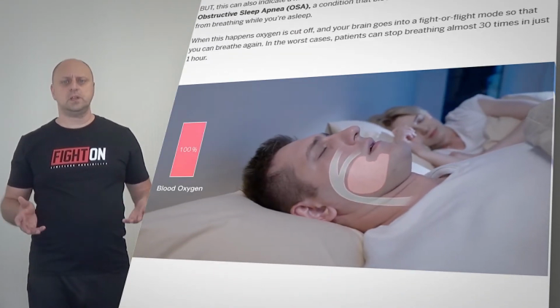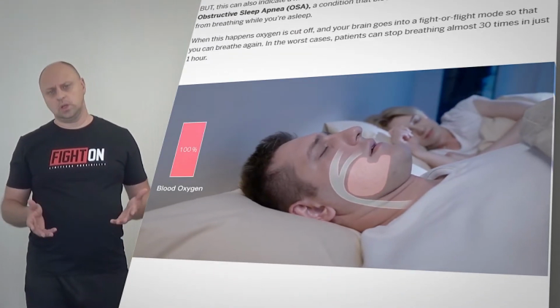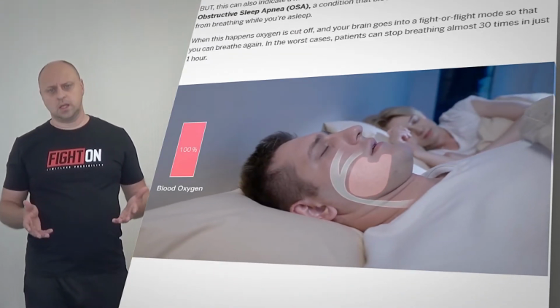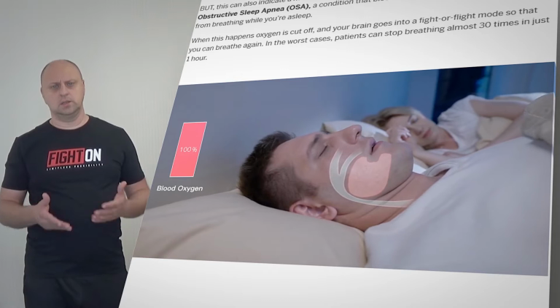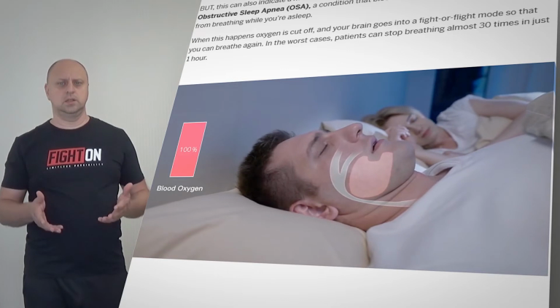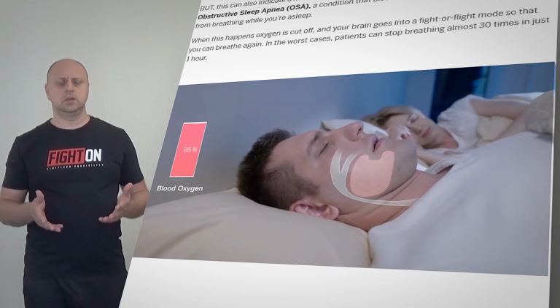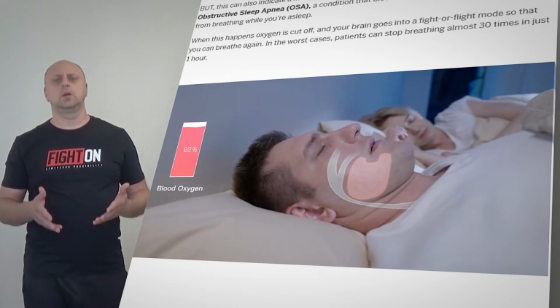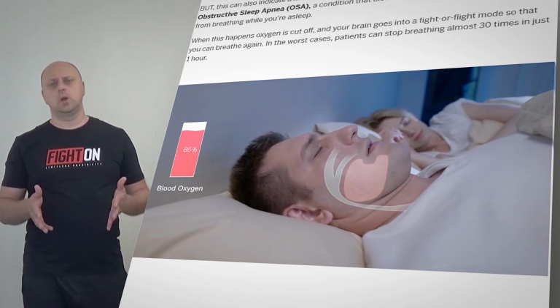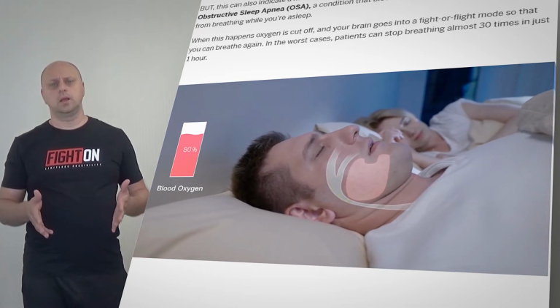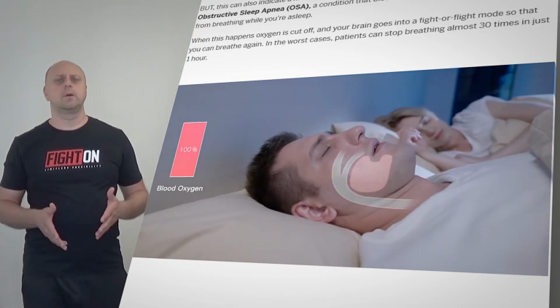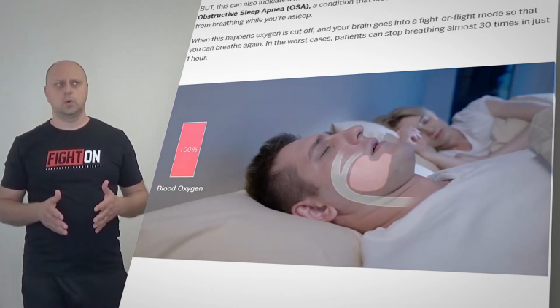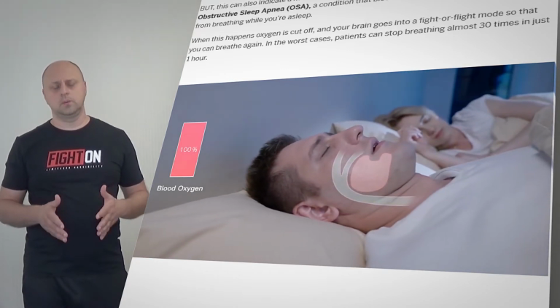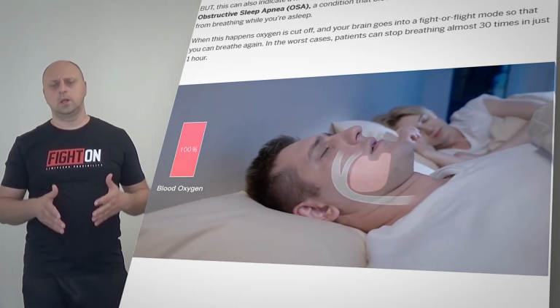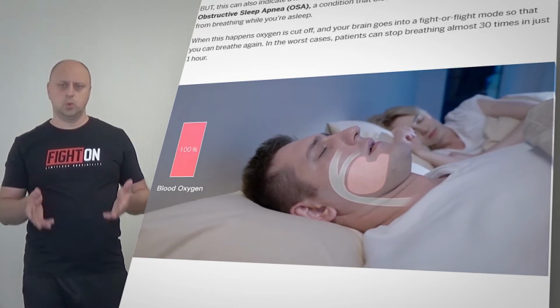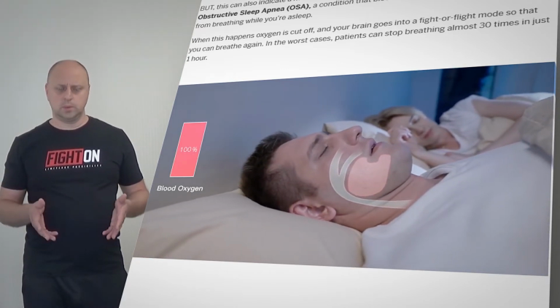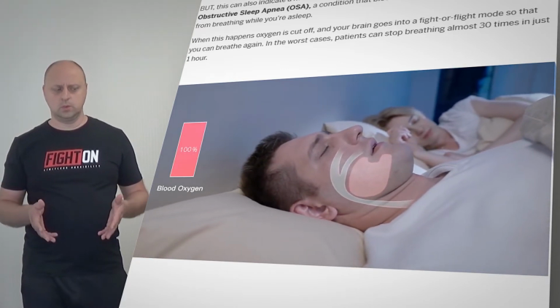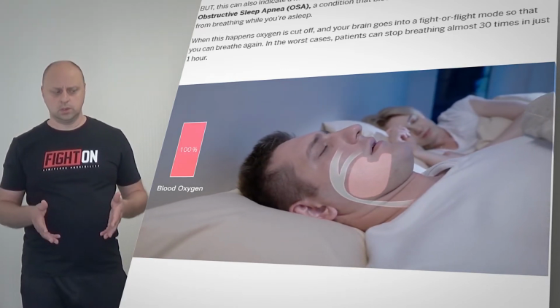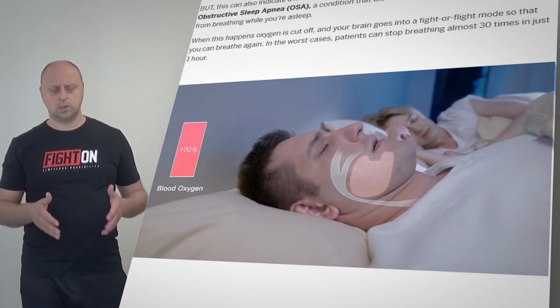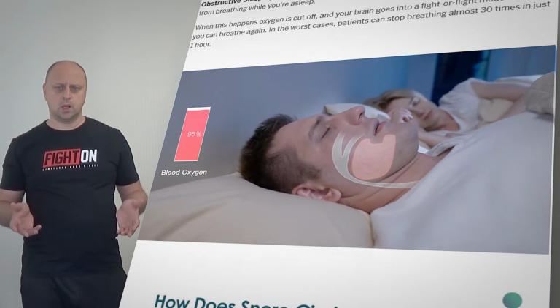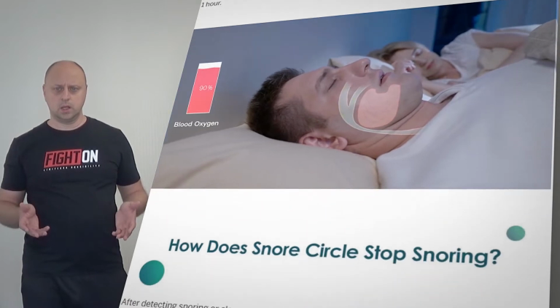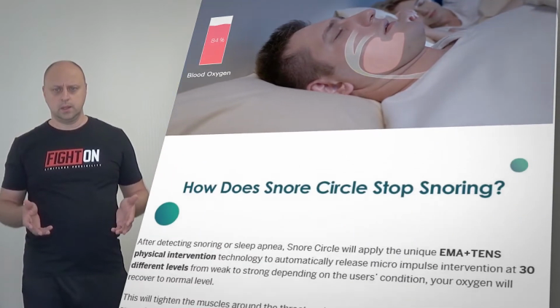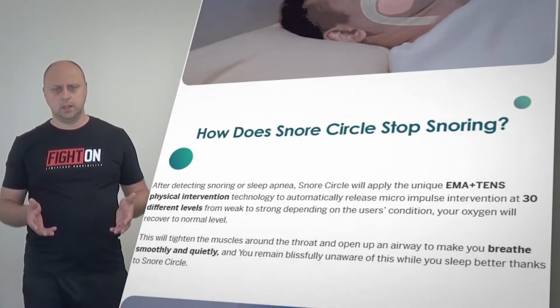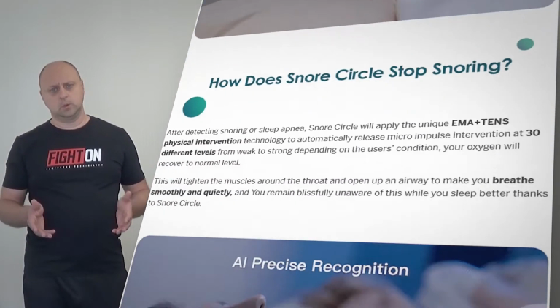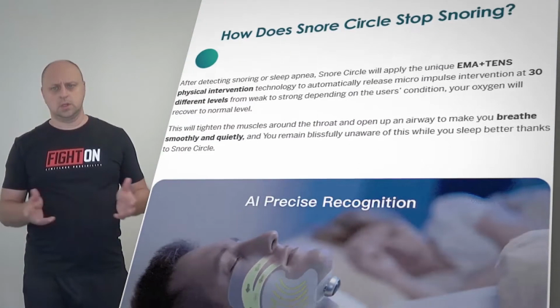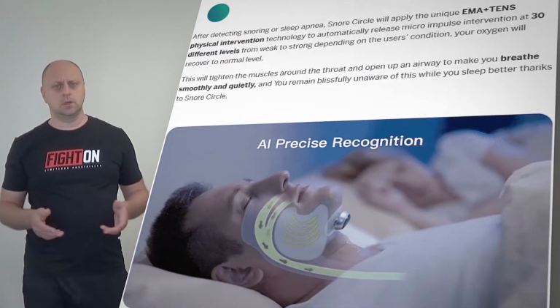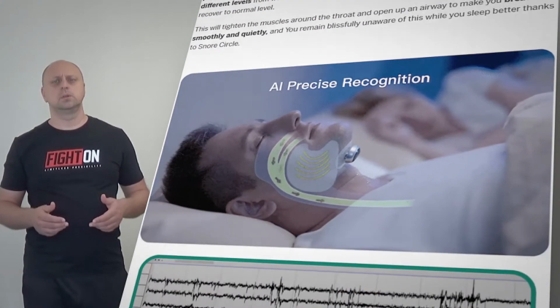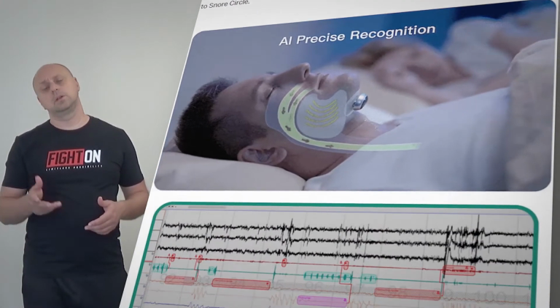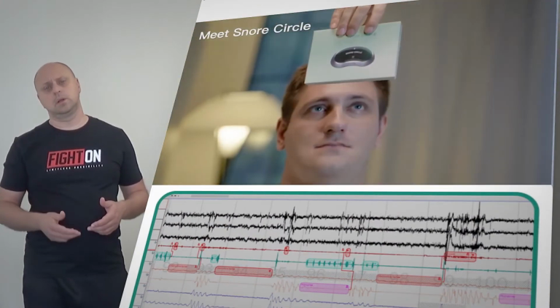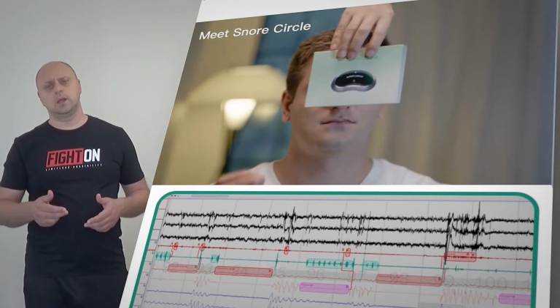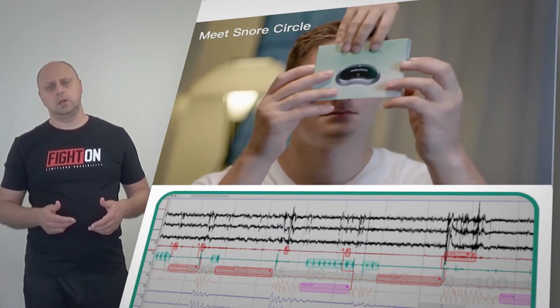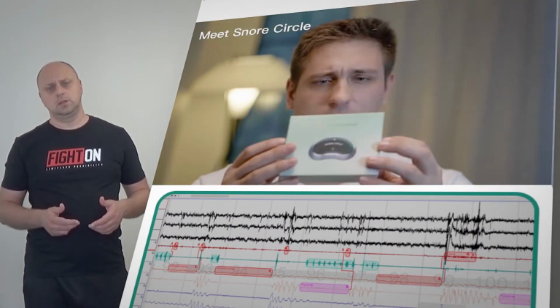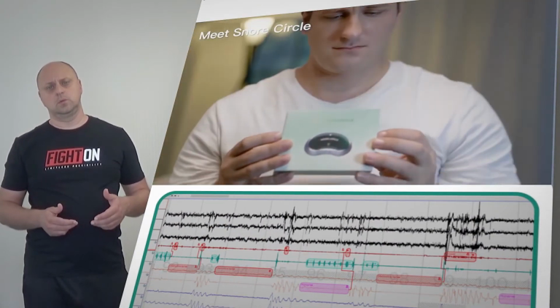Snore Circle uses a high-precision sensor to detect snoring and then taps into a patented intelligent algorithm to emit a small, harmless electrical current to stimulate your nerves.